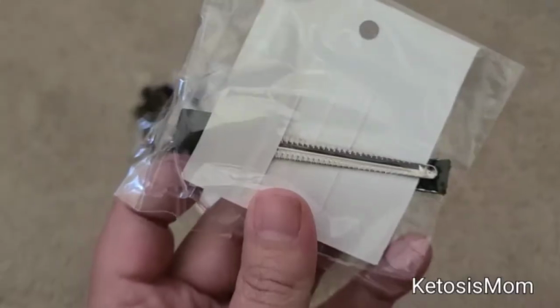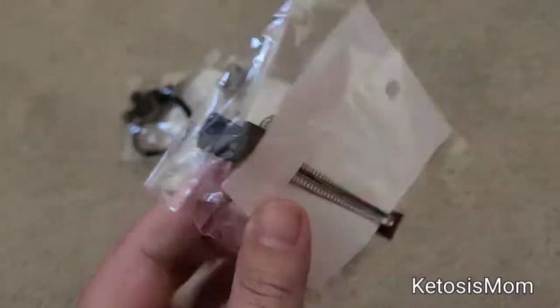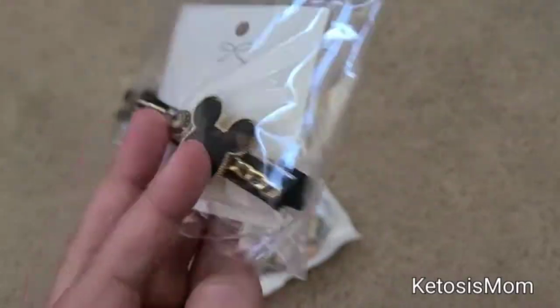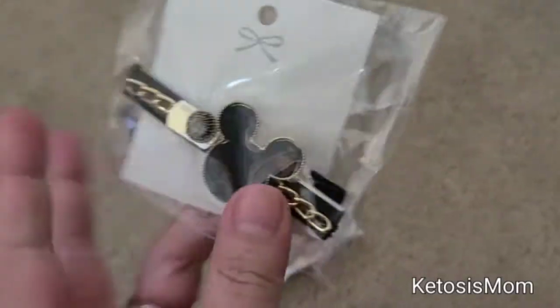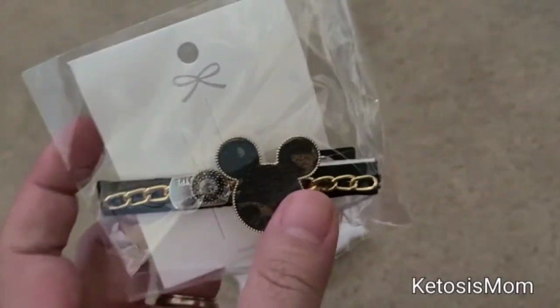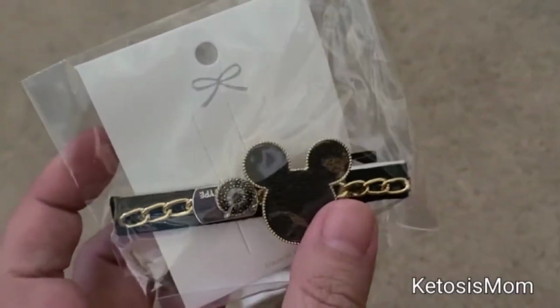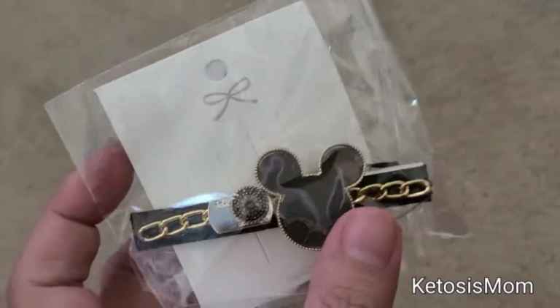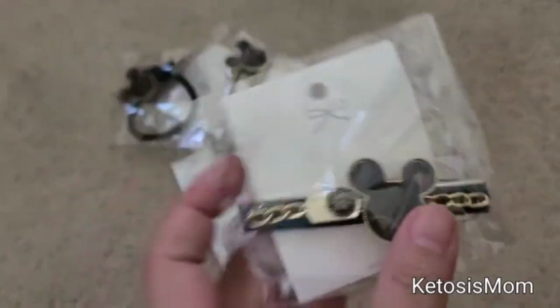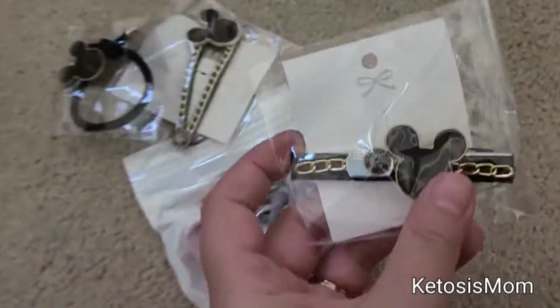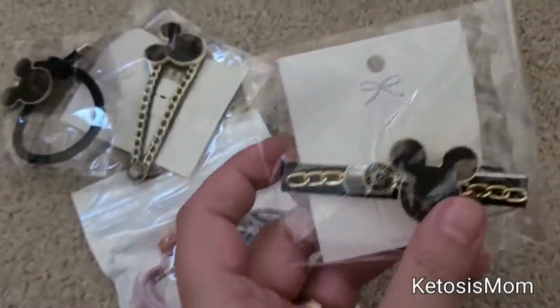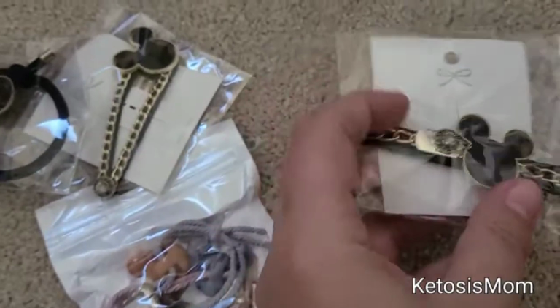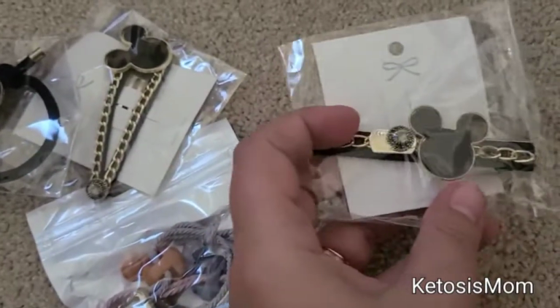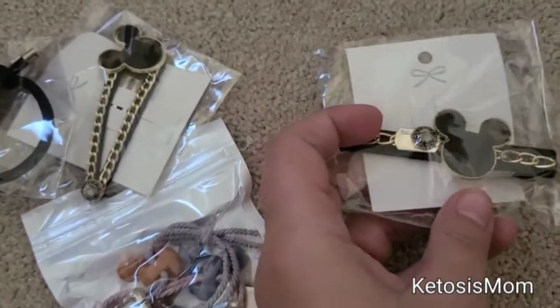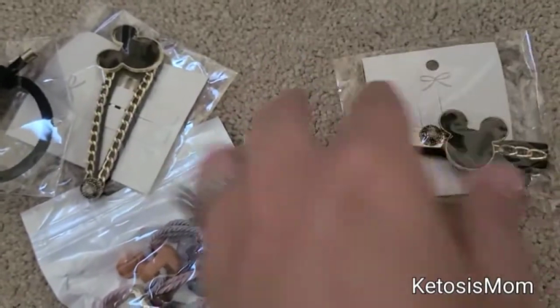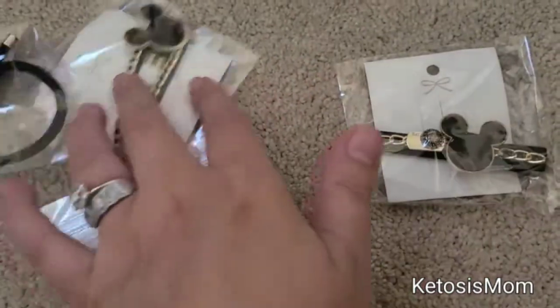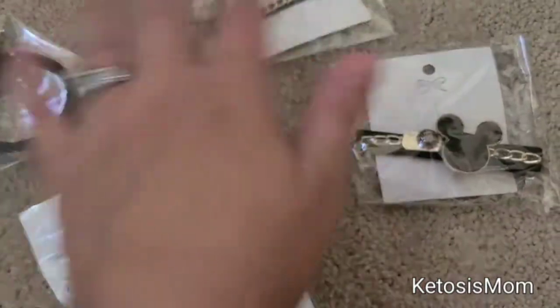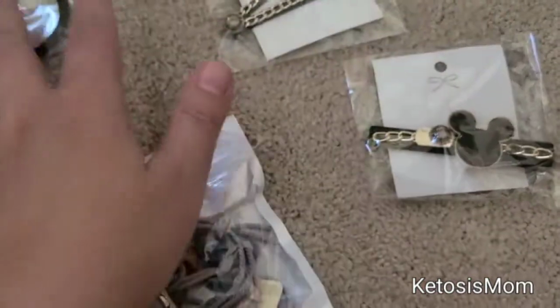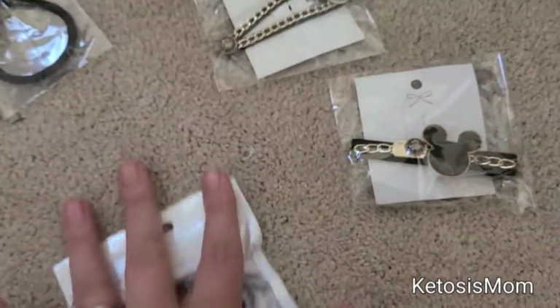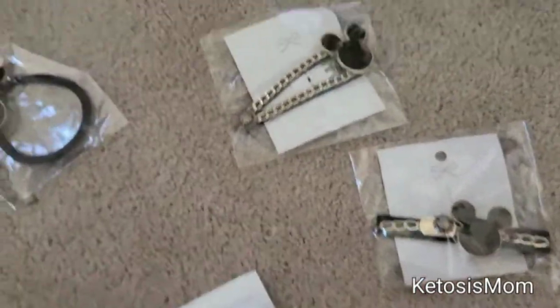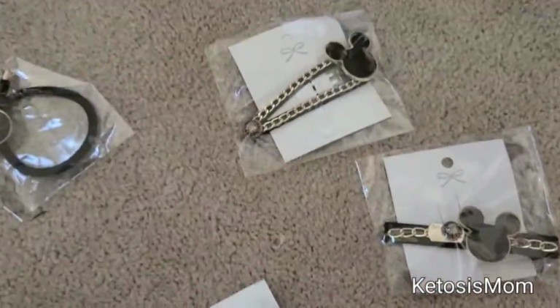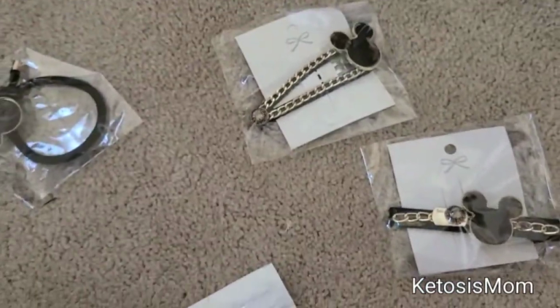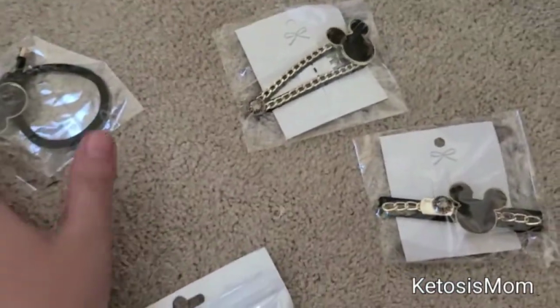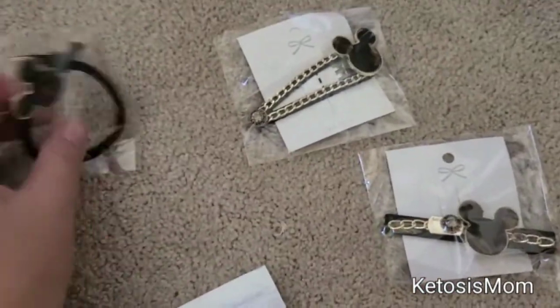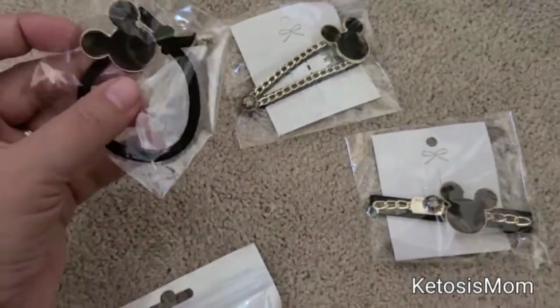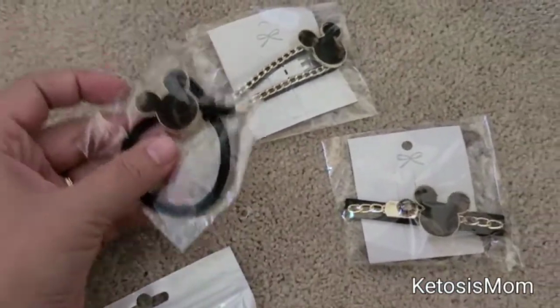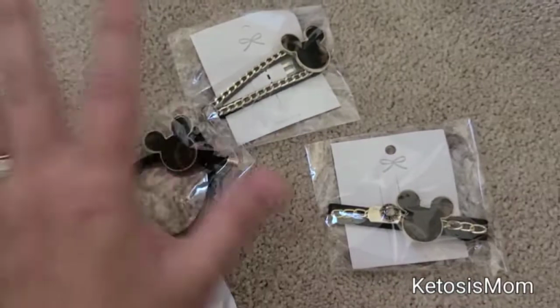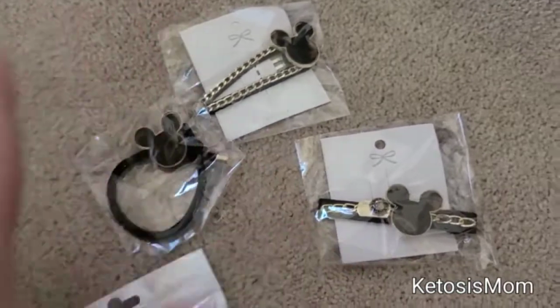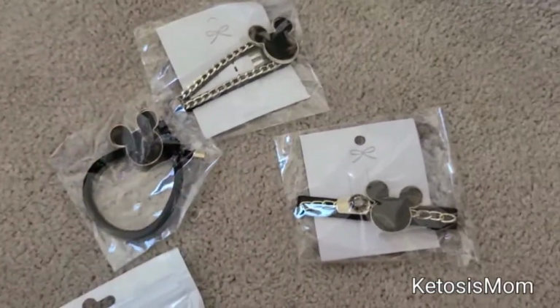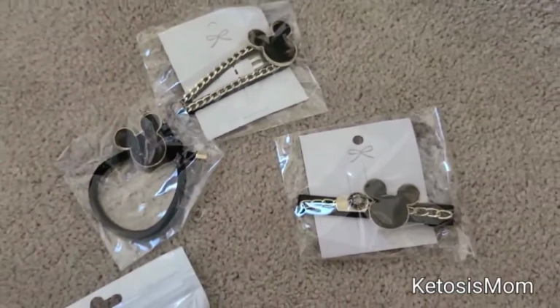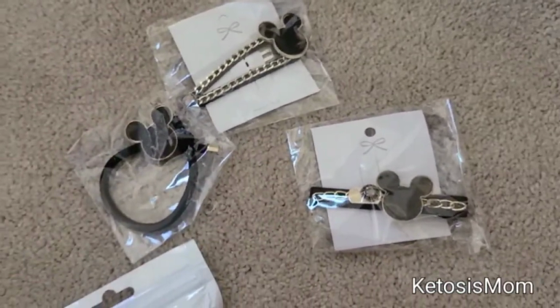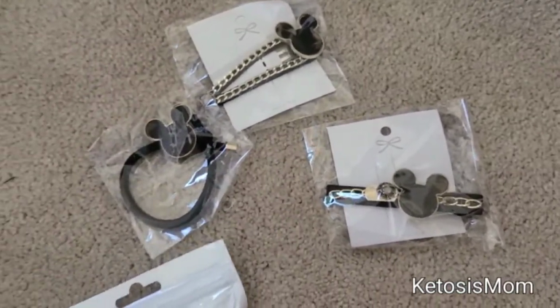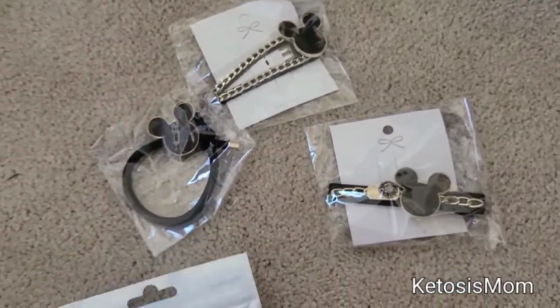Each one of these is going to come in its own individual package. So if you're wanting to gift these to someone — for instance, three different people — each one is still packaged separately, which is nice.